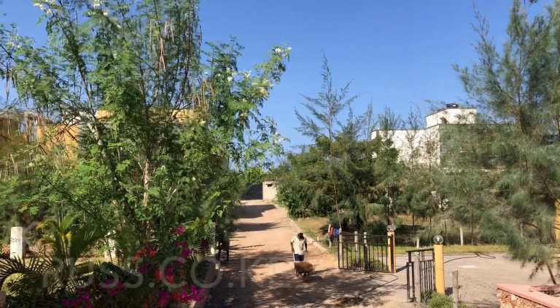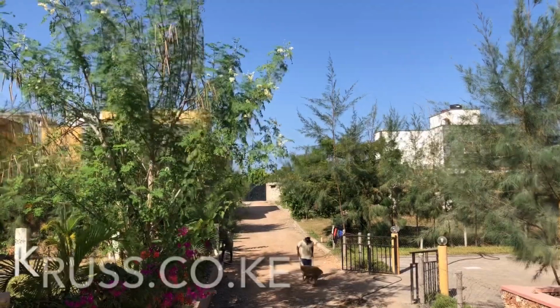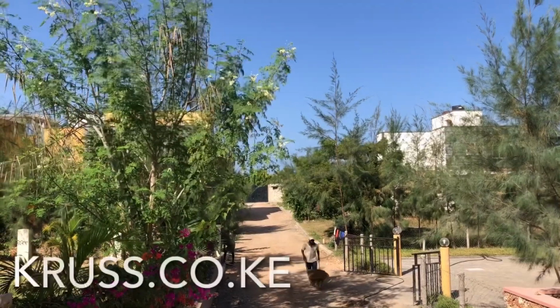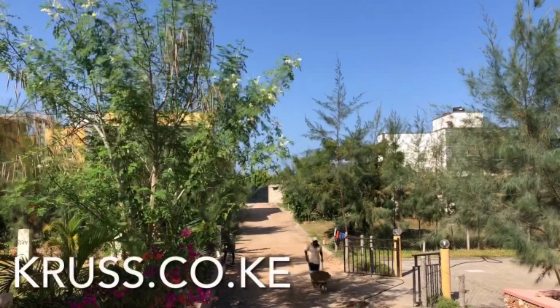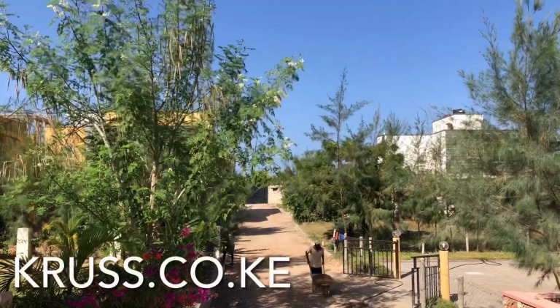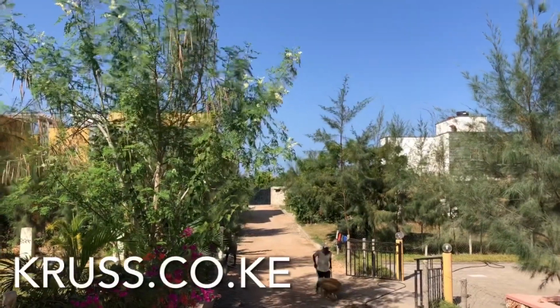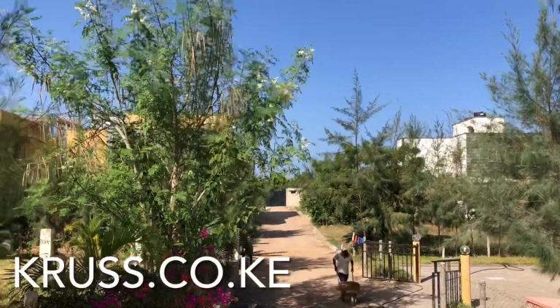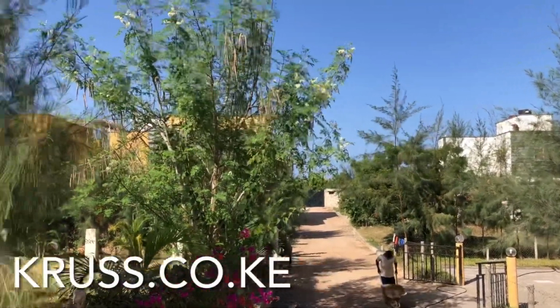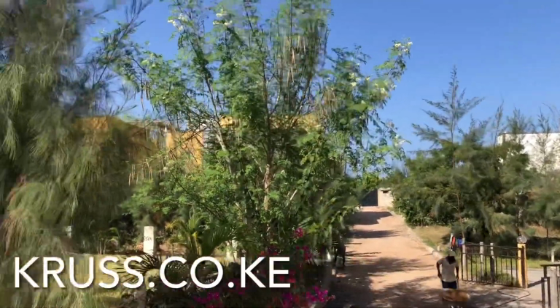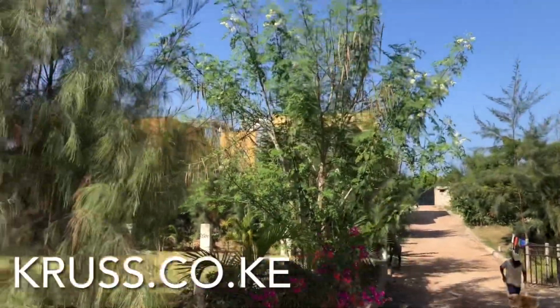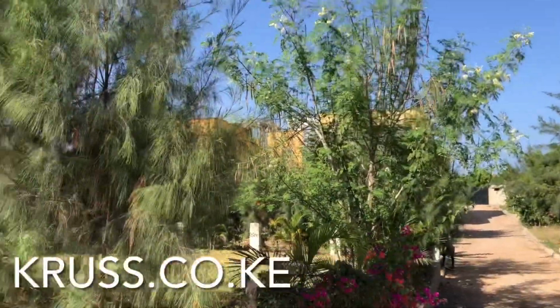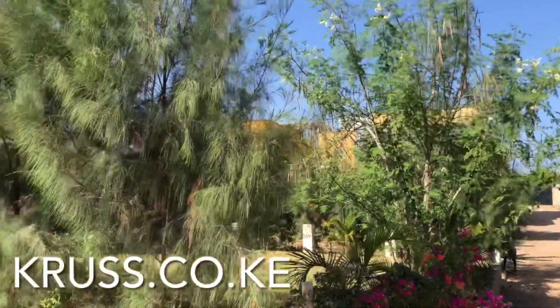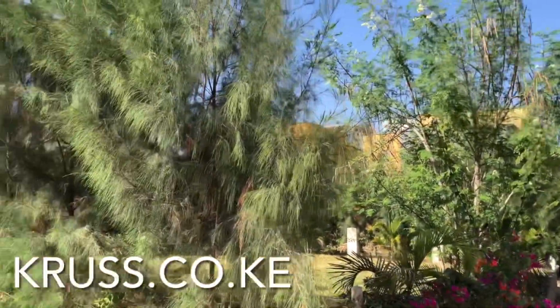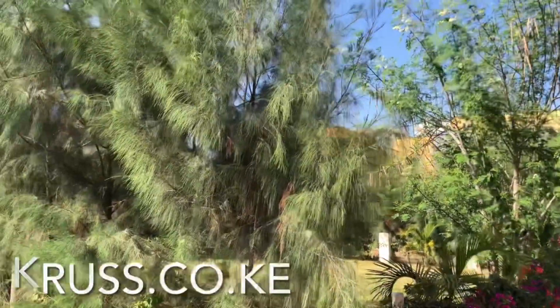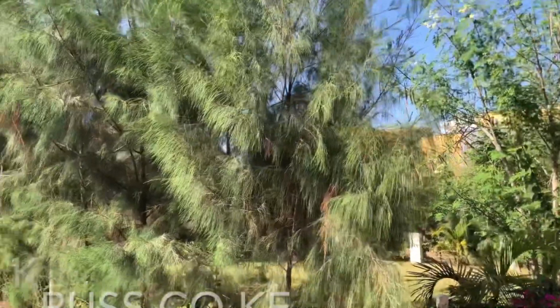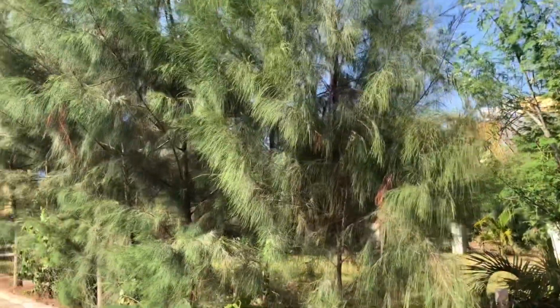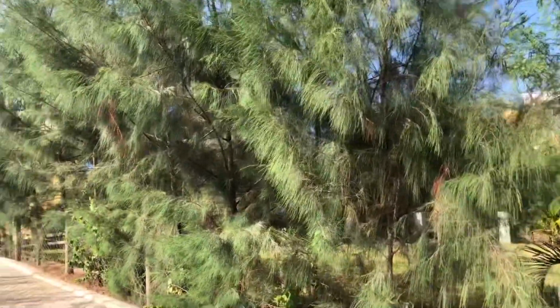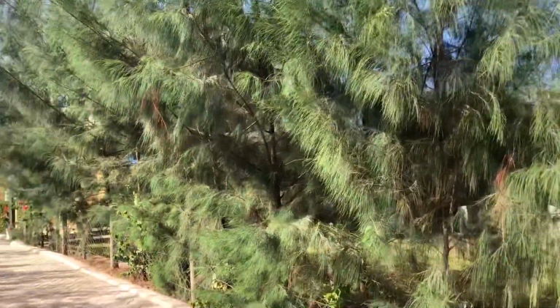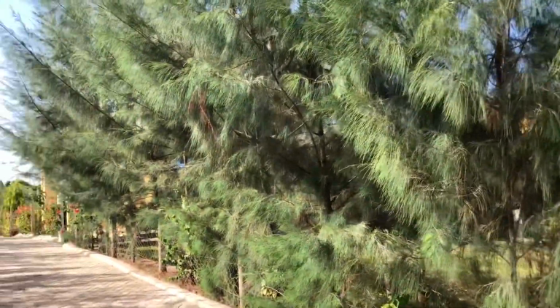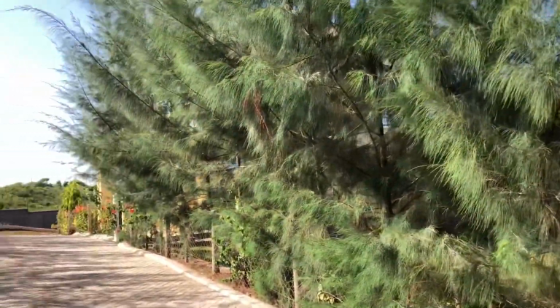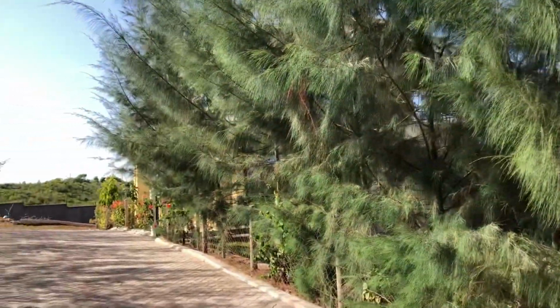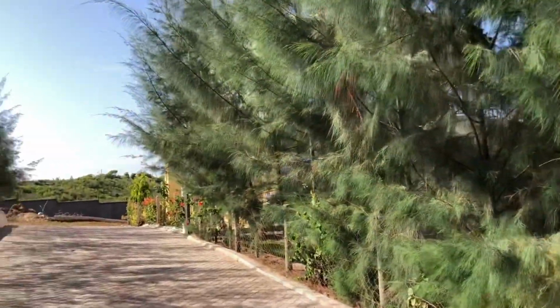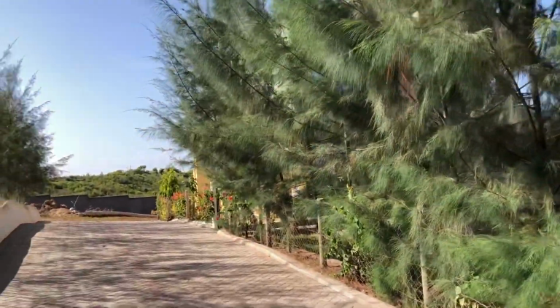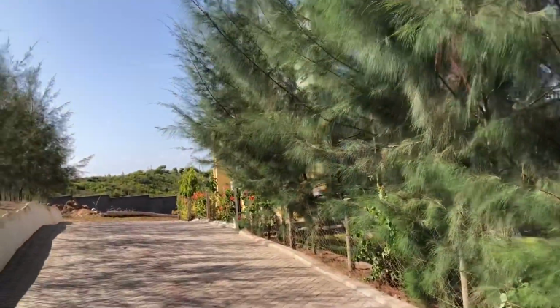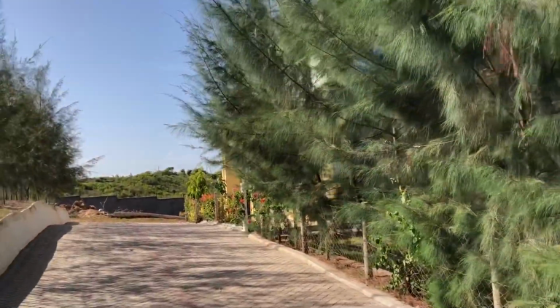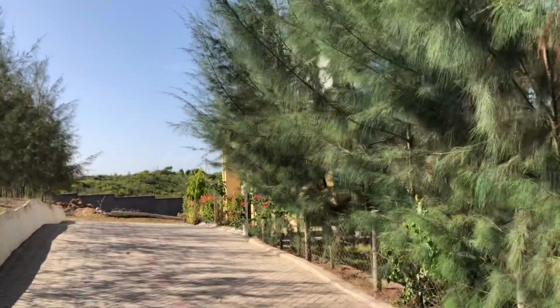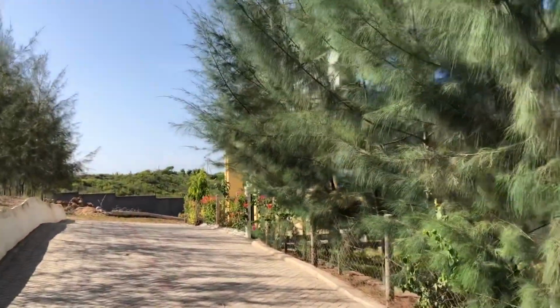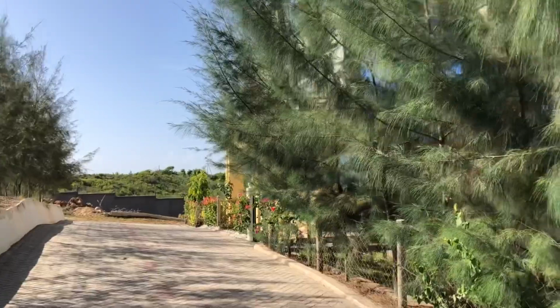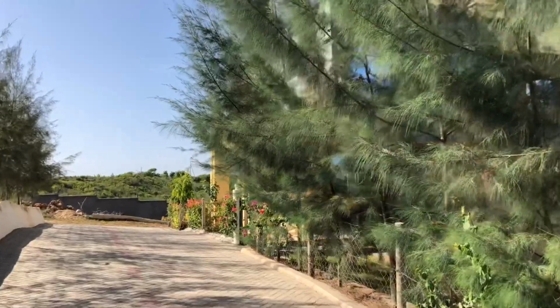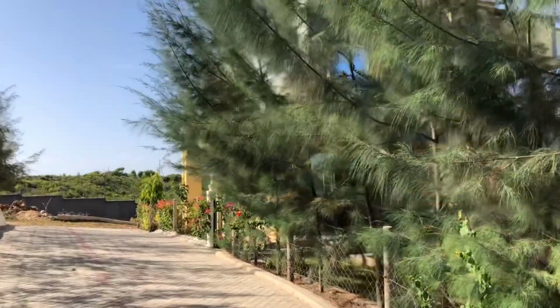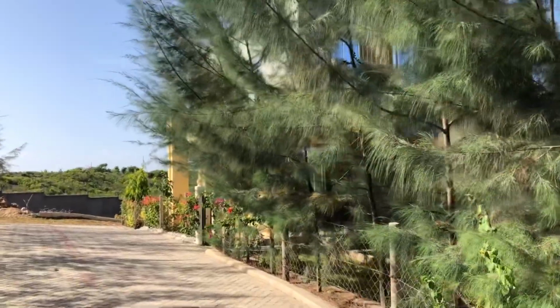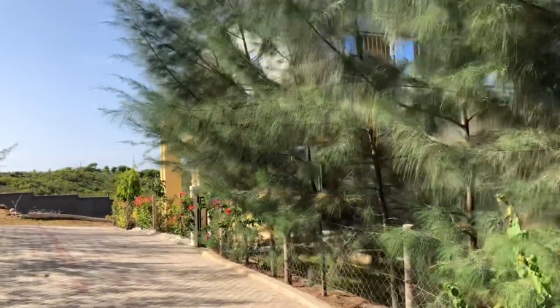This is Alexander Cruz and today we are in Kikambala, coast of Kenya. We are inspecting a small estate consisting of approximately 20 to 25 houses.